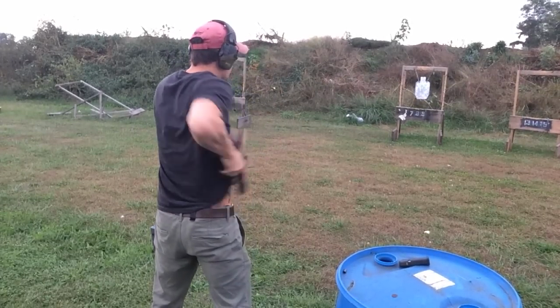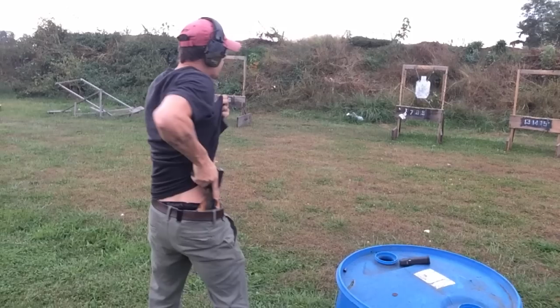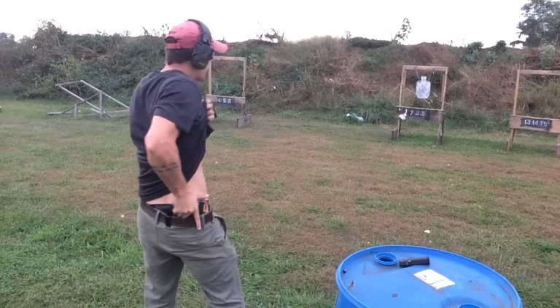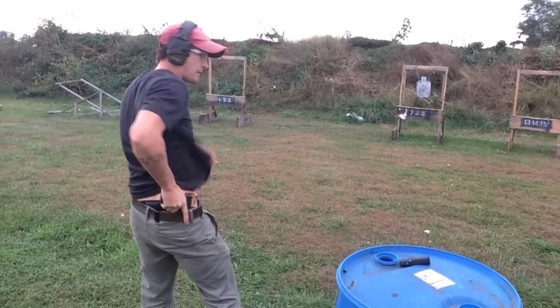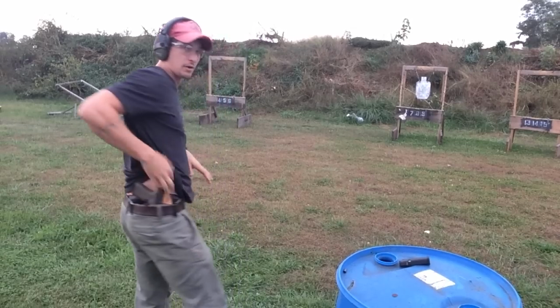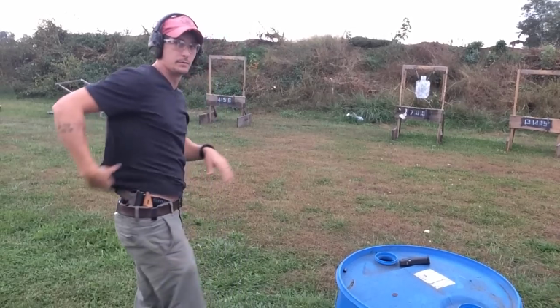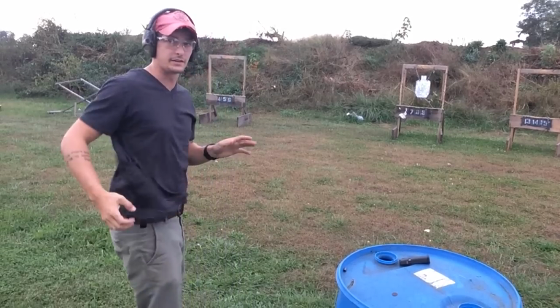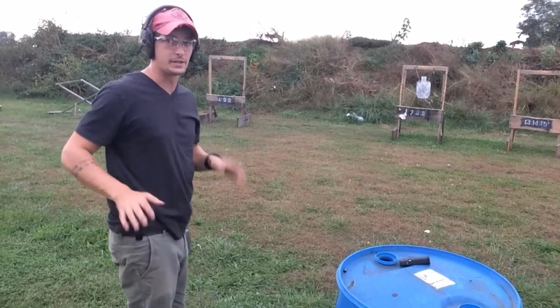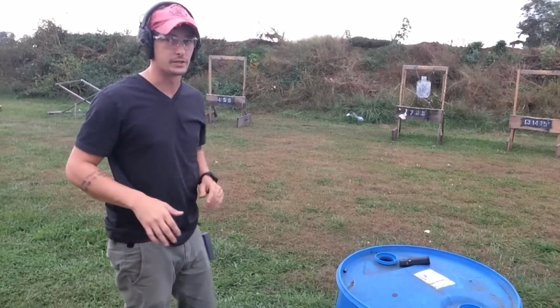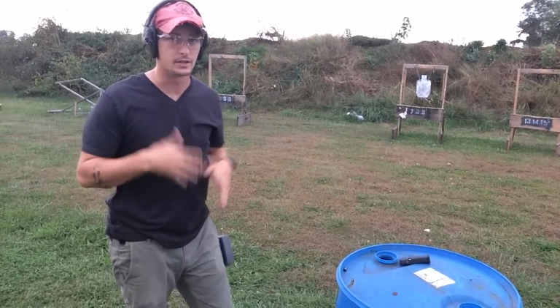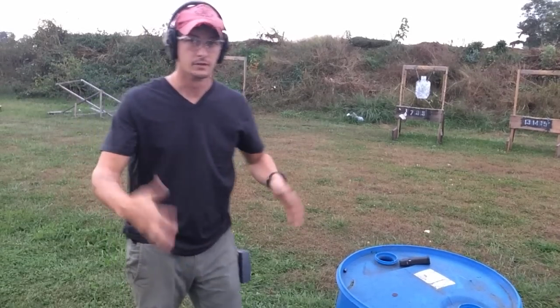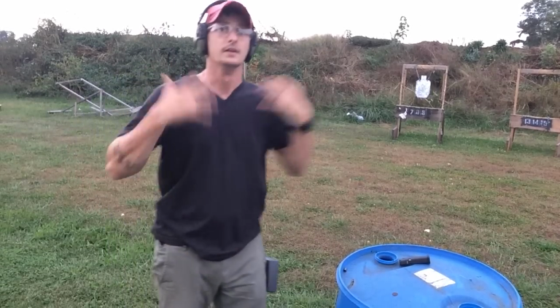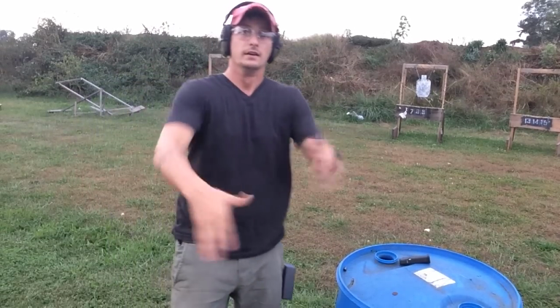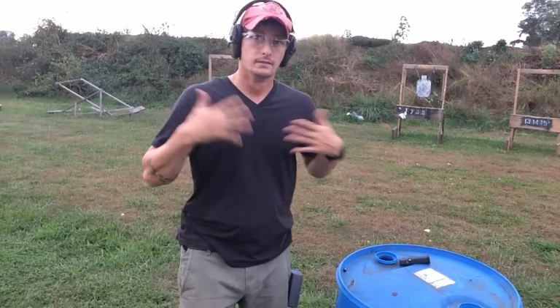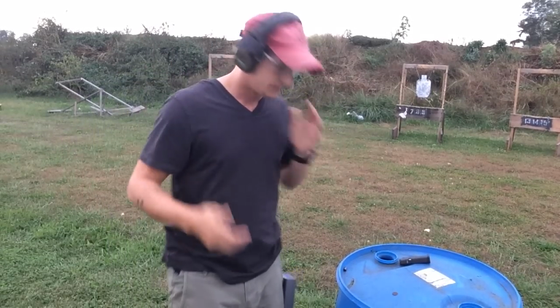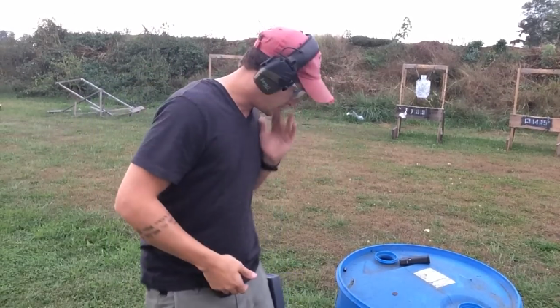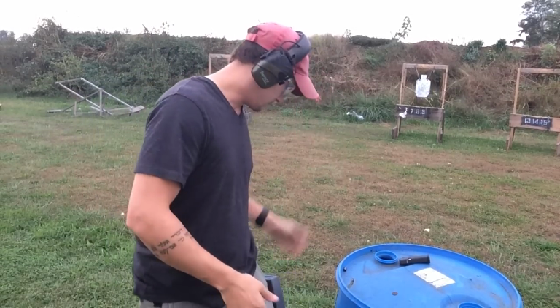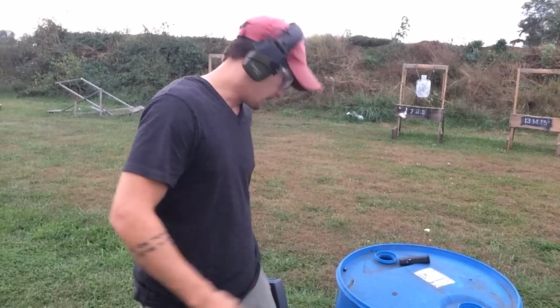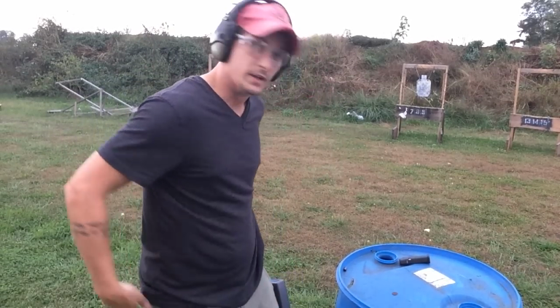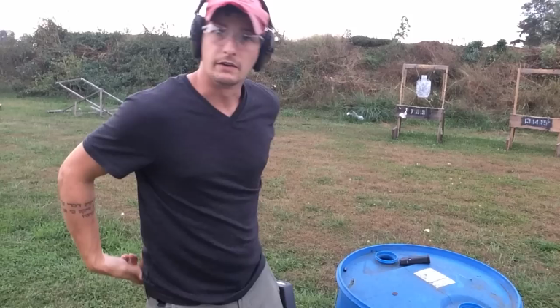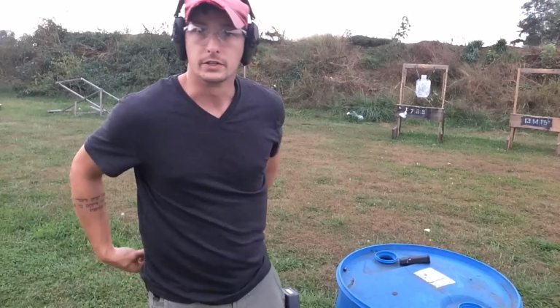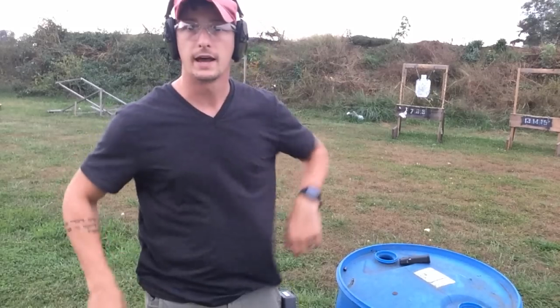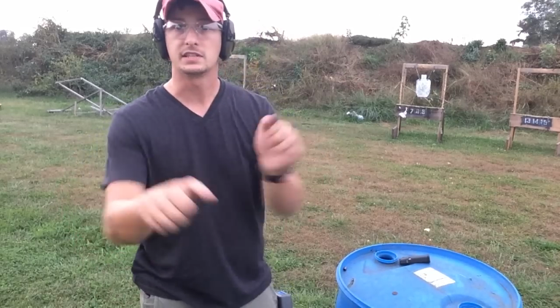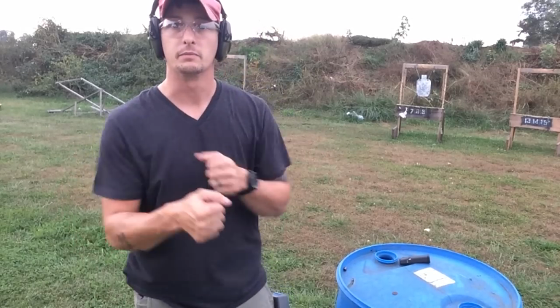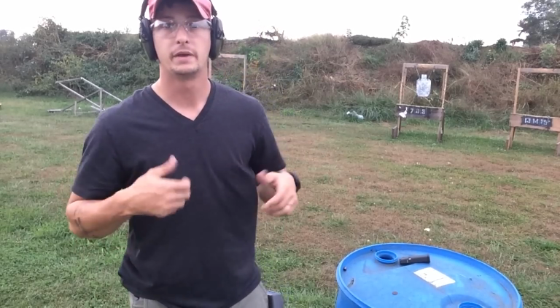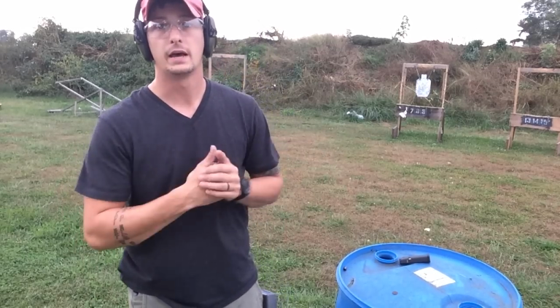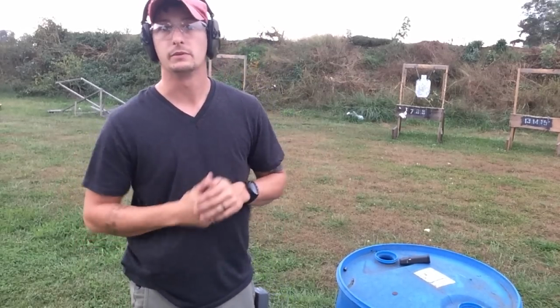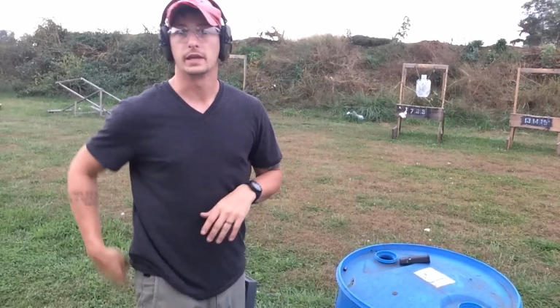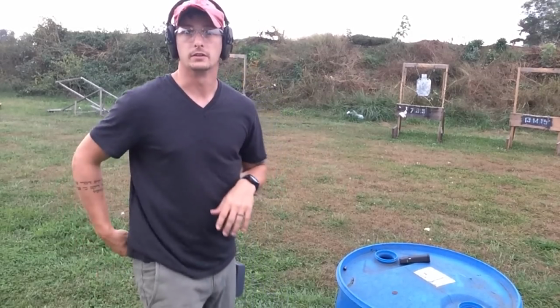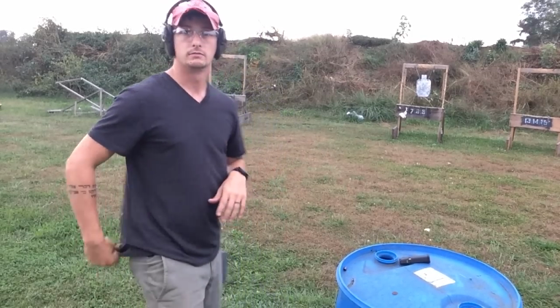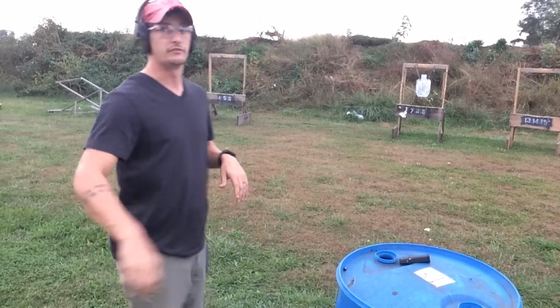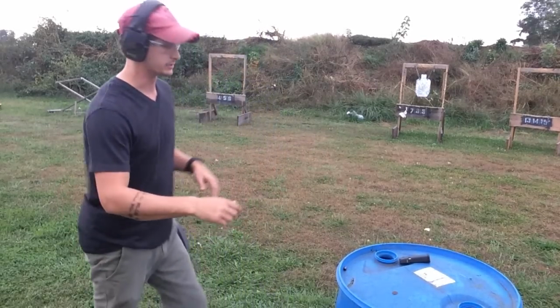So we're seeing that I'm having a problem clearing out my shirt, so can't be doing that. We're at 1.72. Now let's try to pick it up and see what we can do going faster.